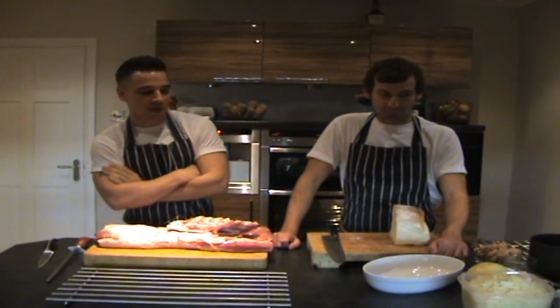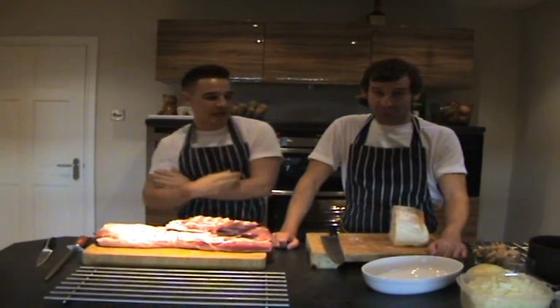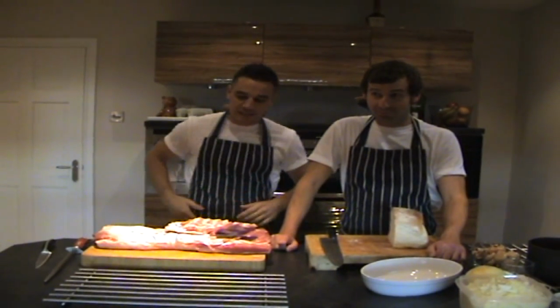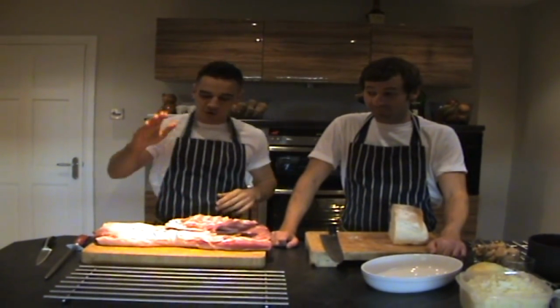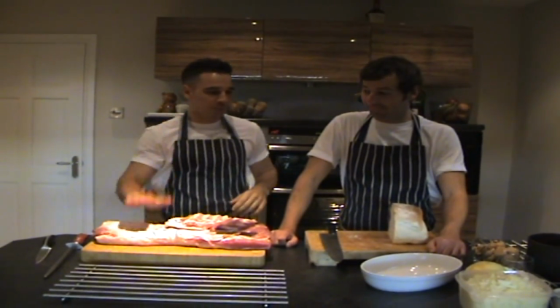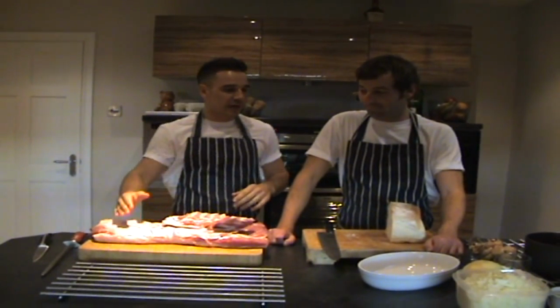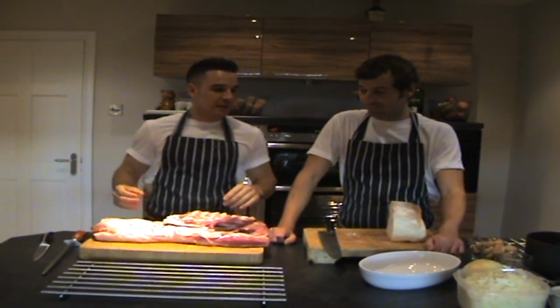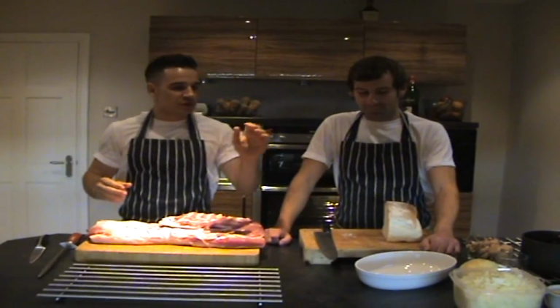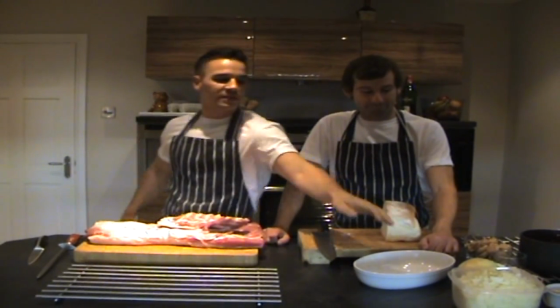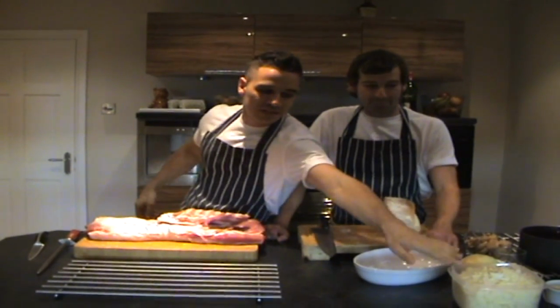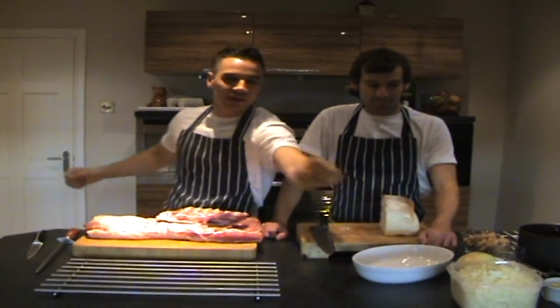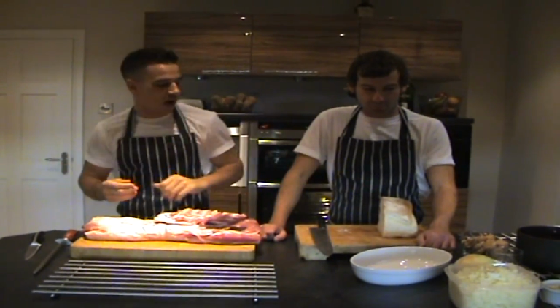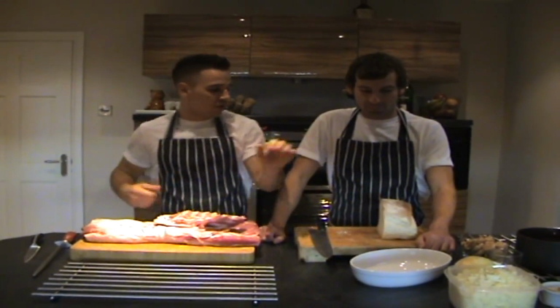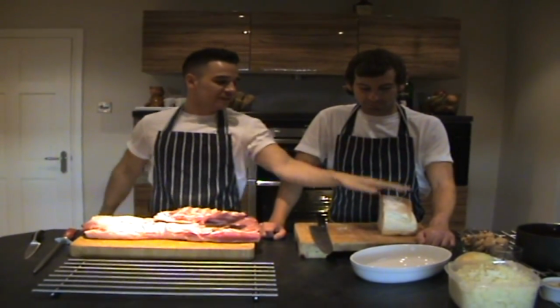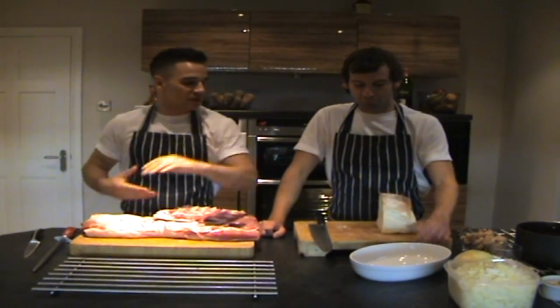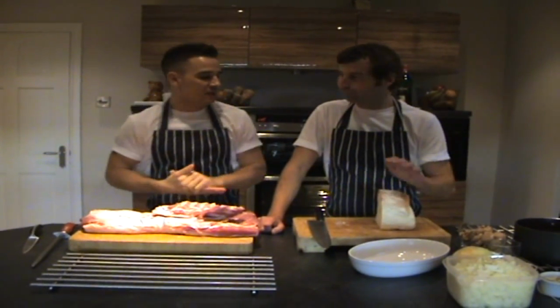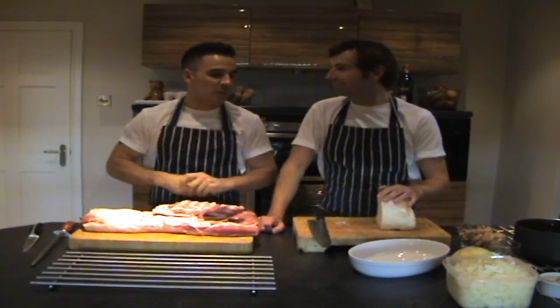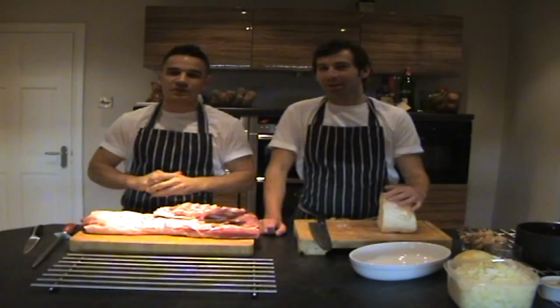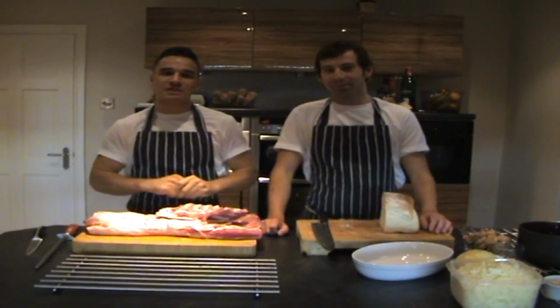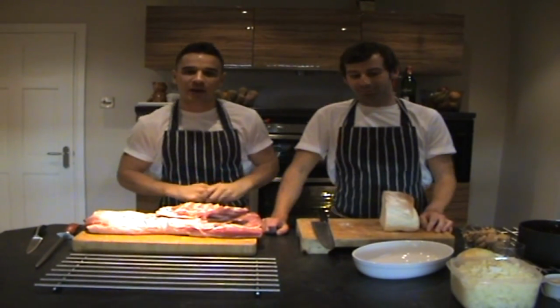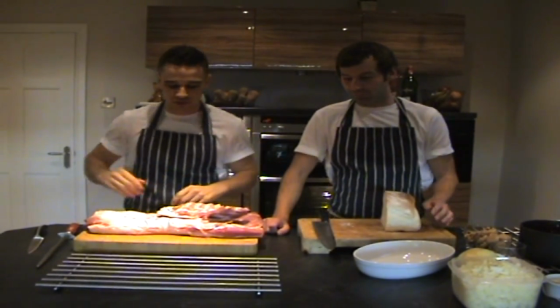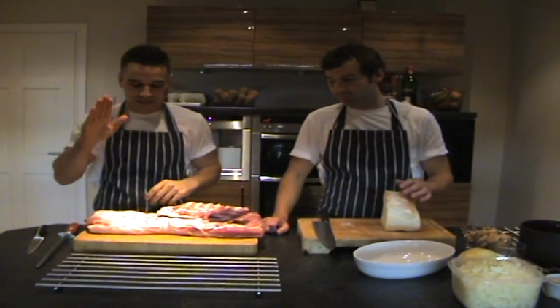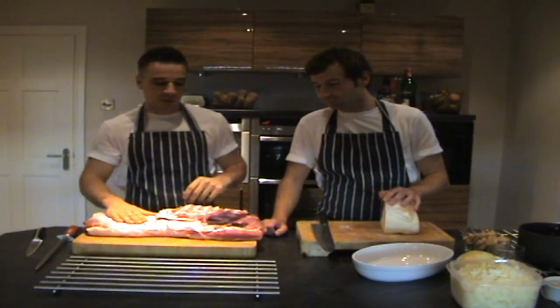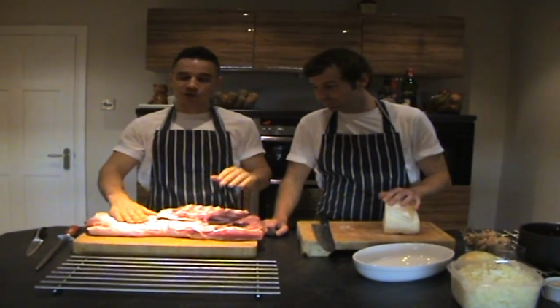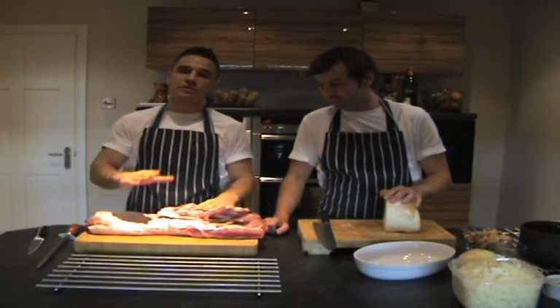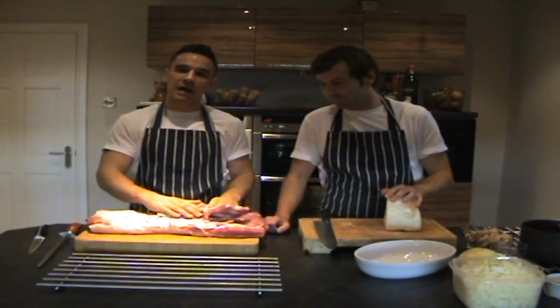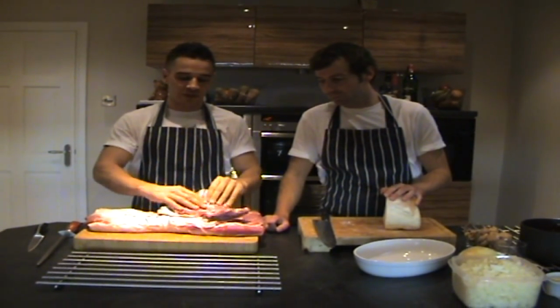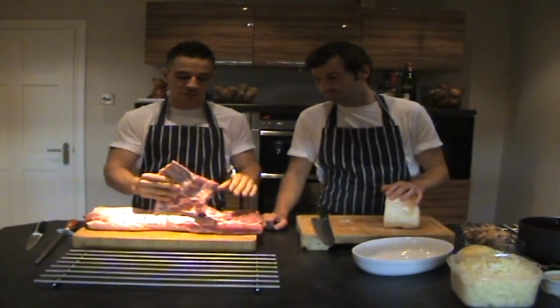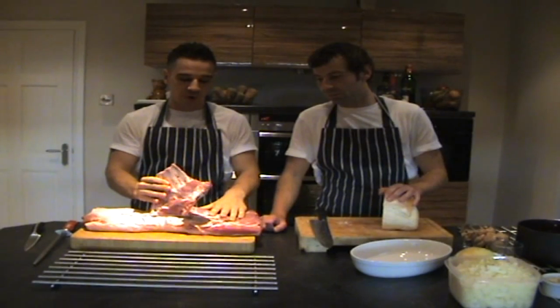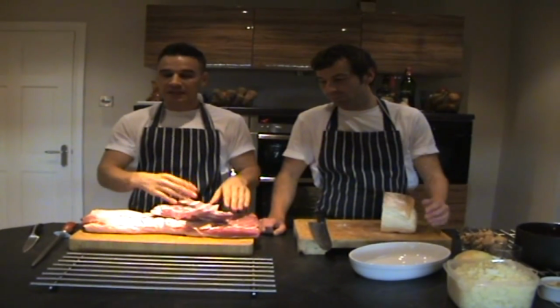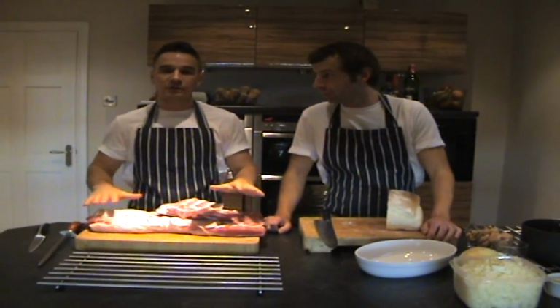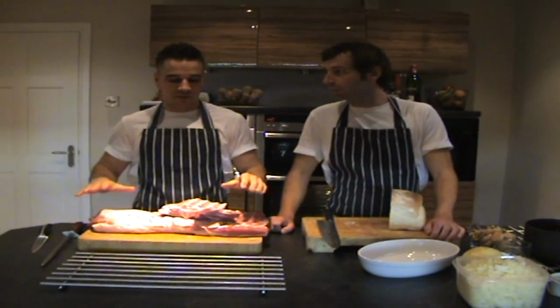What we're going to do today is we've got some pork here, we've got some onions here for a stuffing. Isaac's got the bread which he's going to pull apart now — it's going to go in the stuffing when it comes off the stove. I'm going to show you how to take this pork apart and how to stuff it.